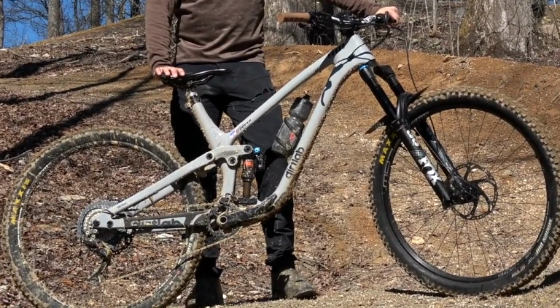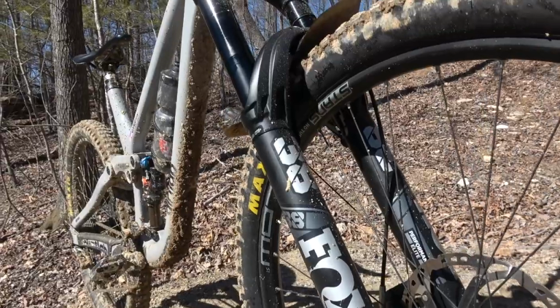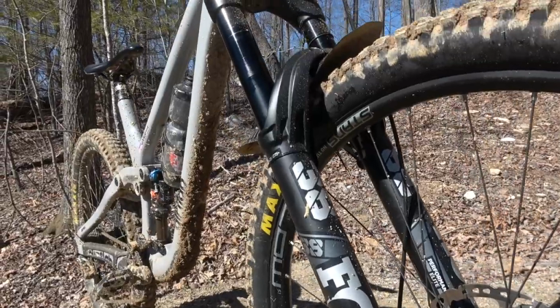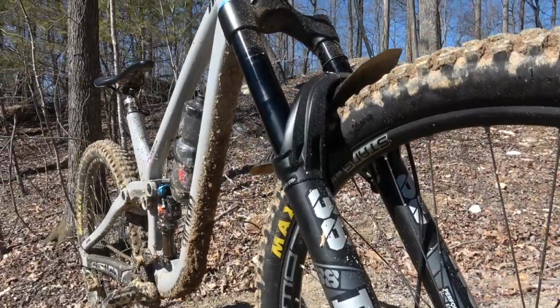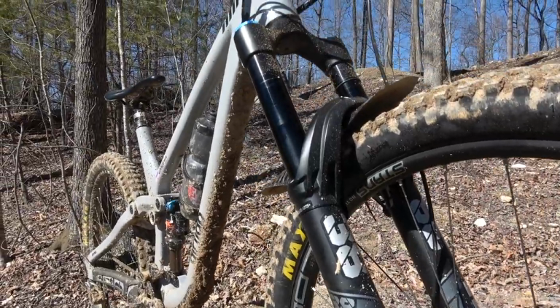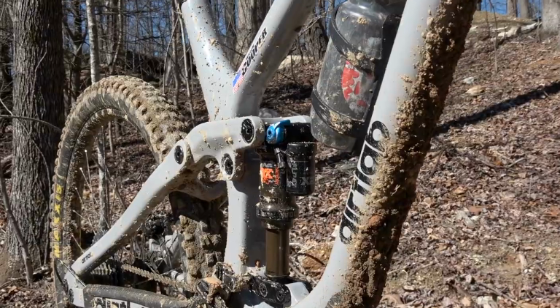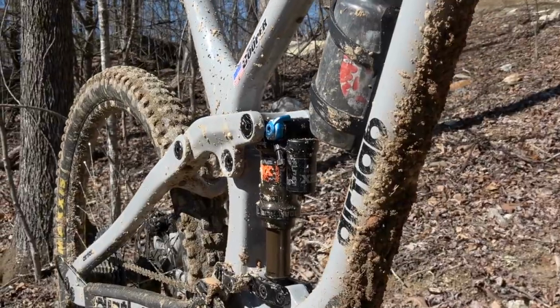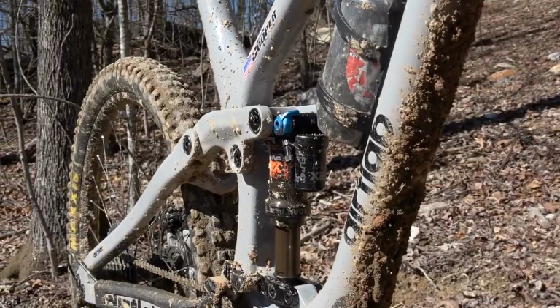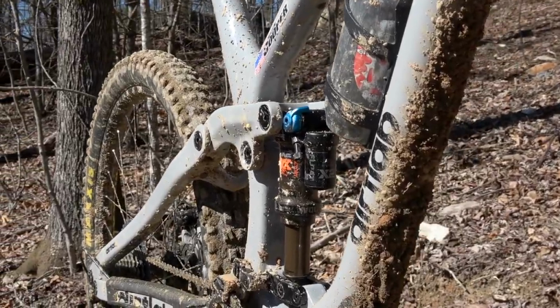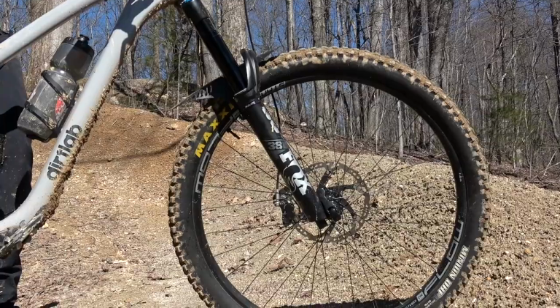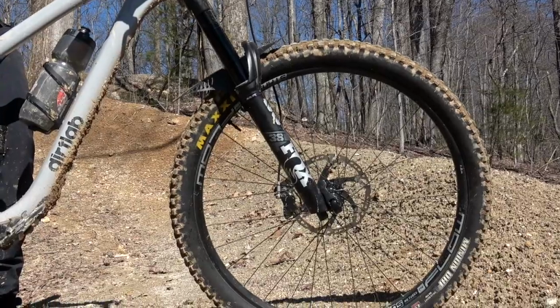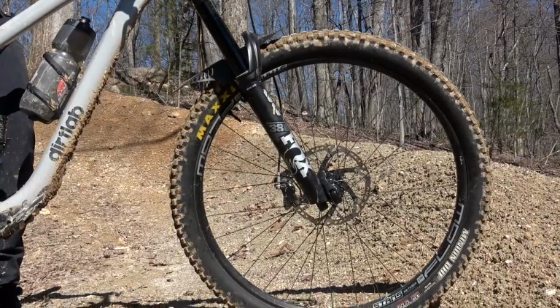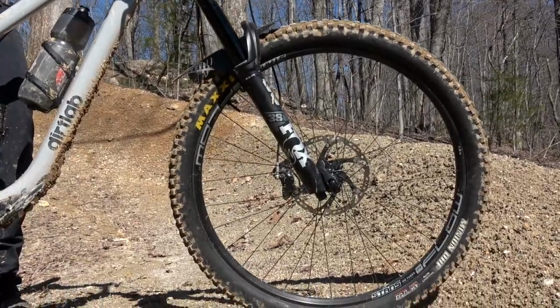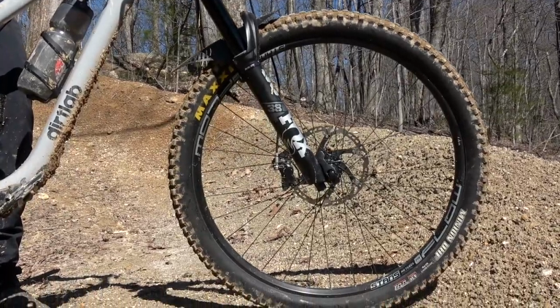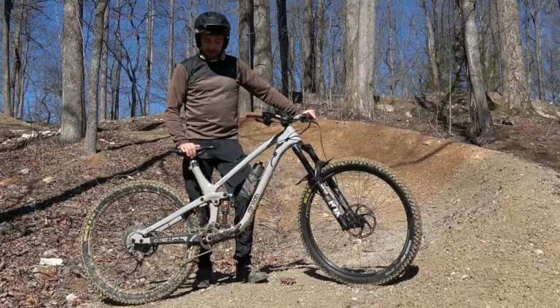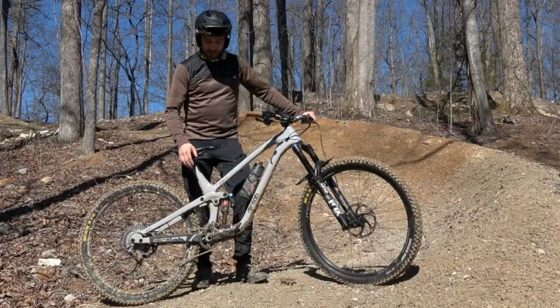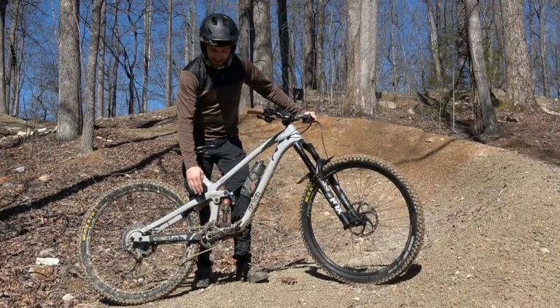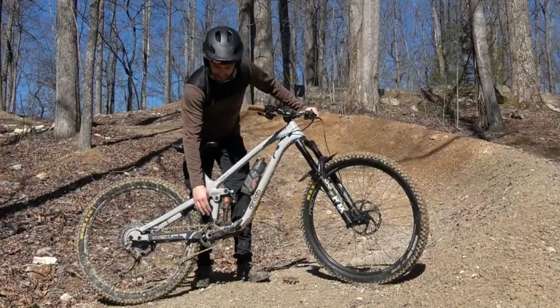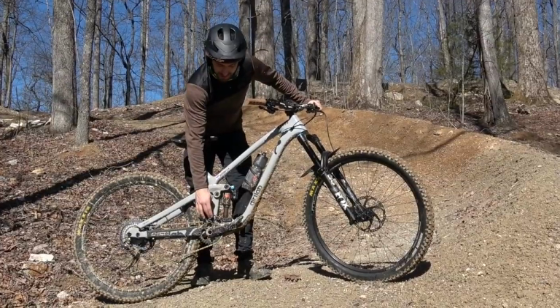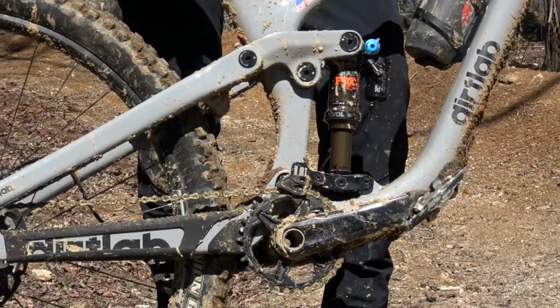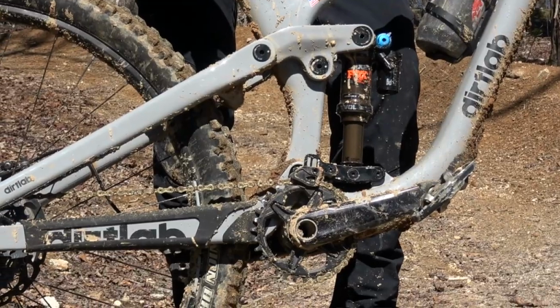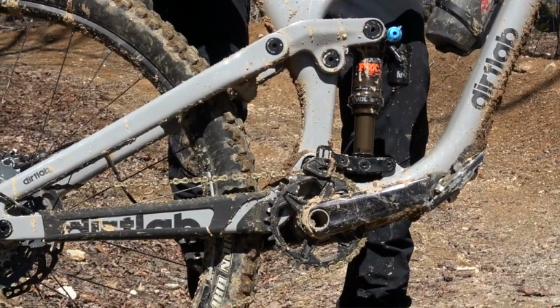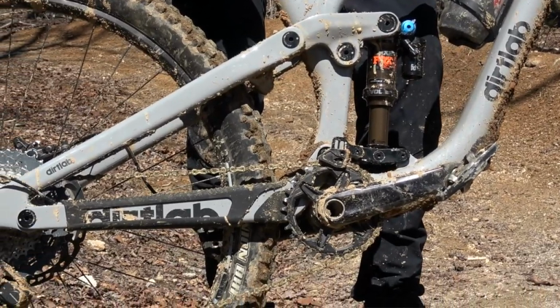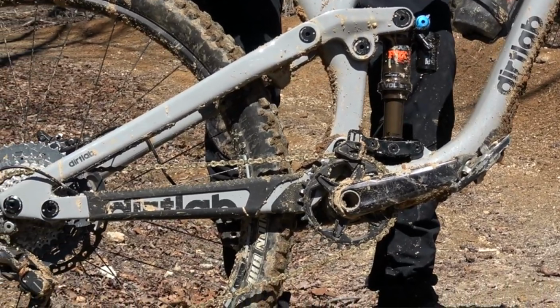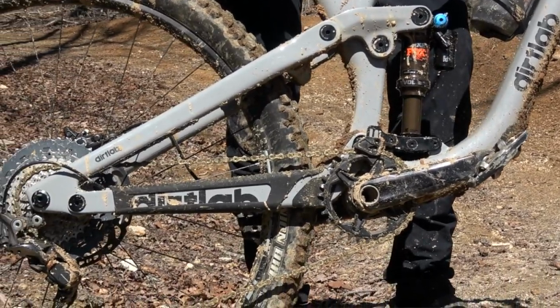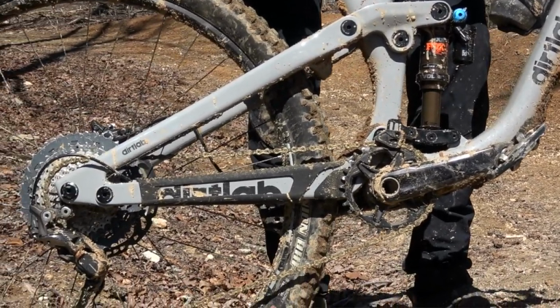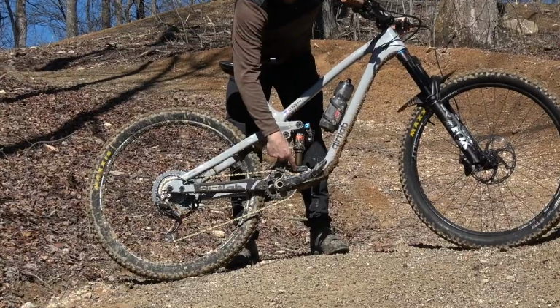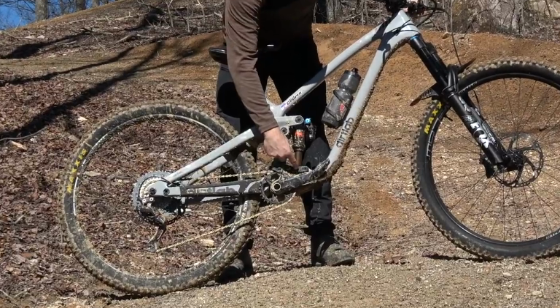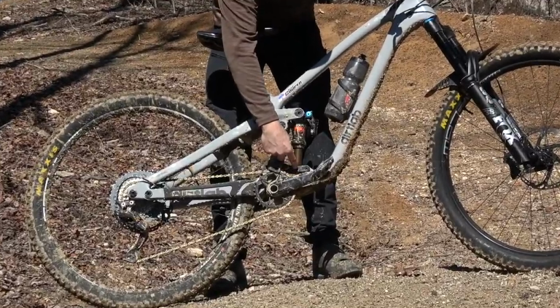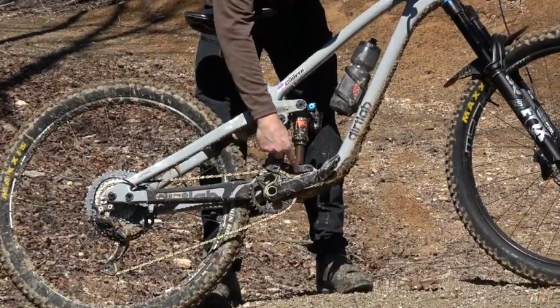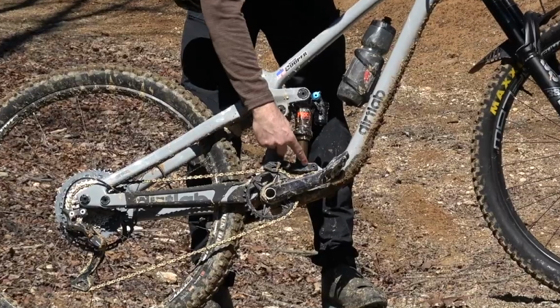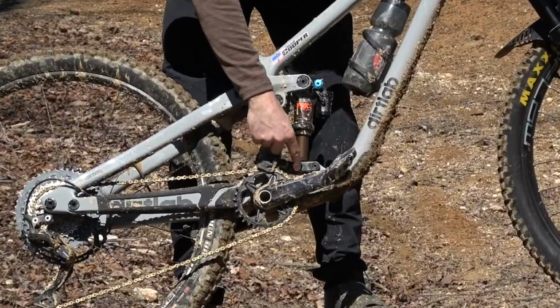We have 170 mil up front, 145 in the rear, 29 inch wheels. It's got some really cool things like an integrated chain guide, bolt-on frame protection. You can adjust the geometry with different lower links.